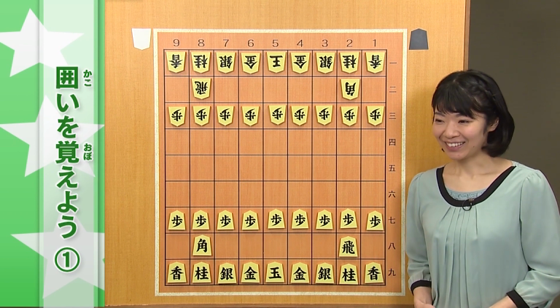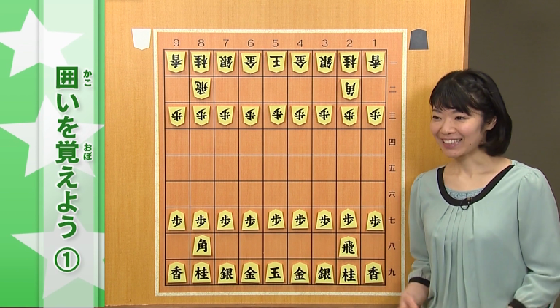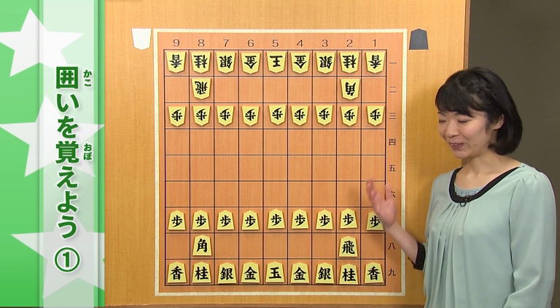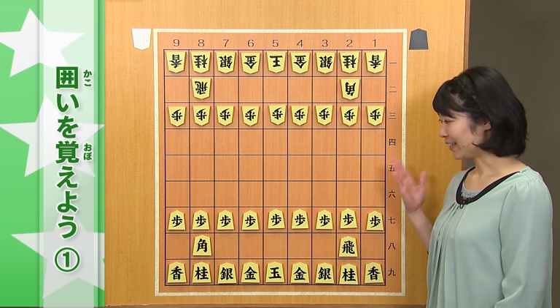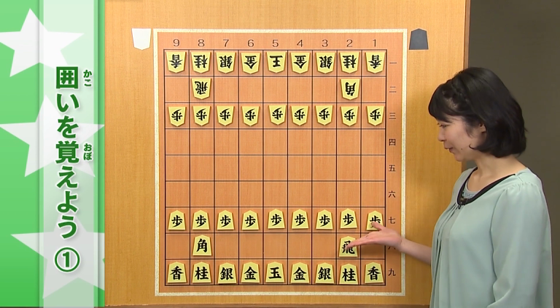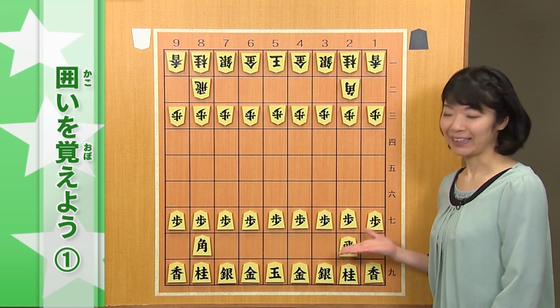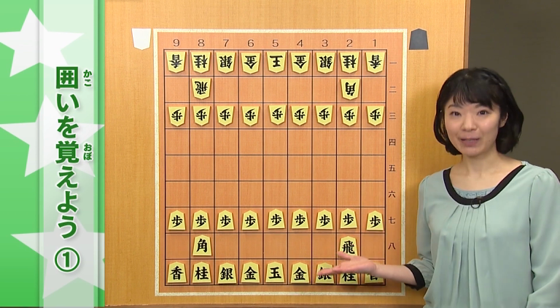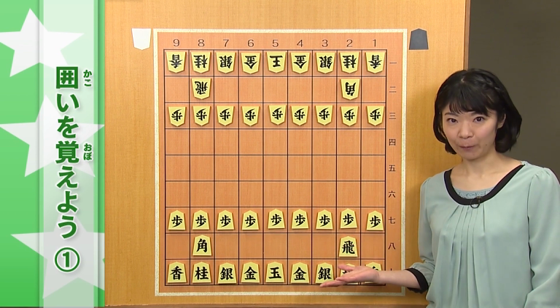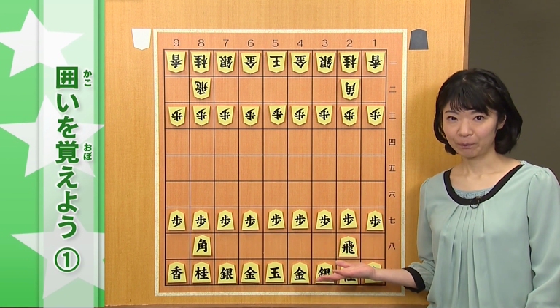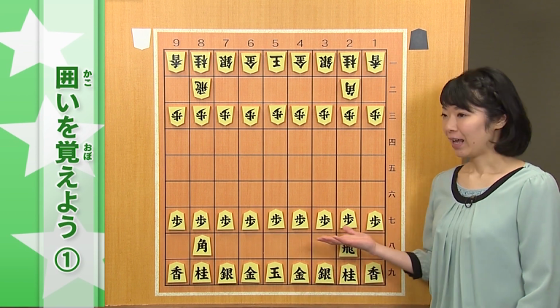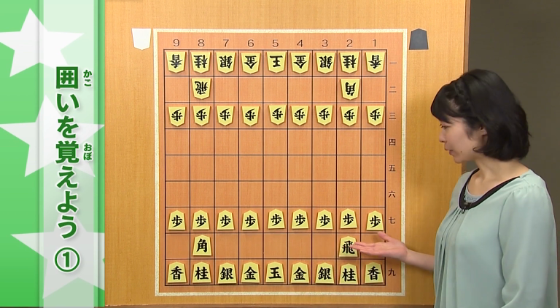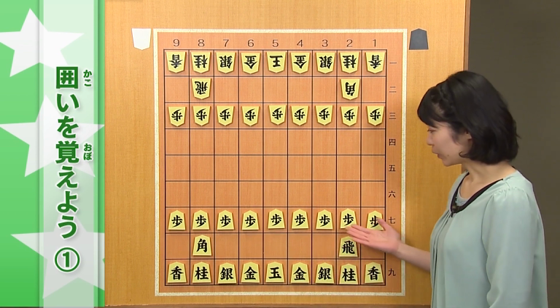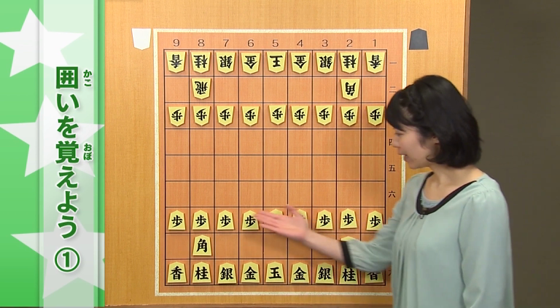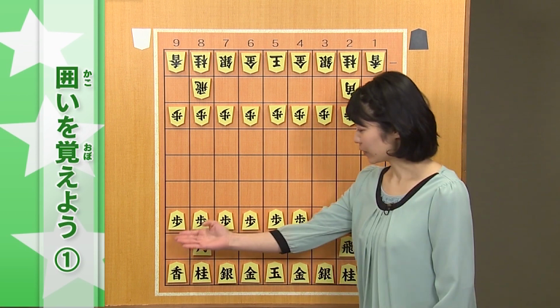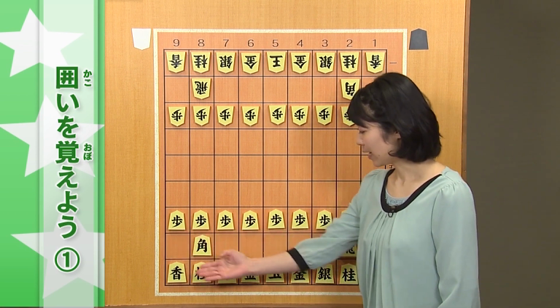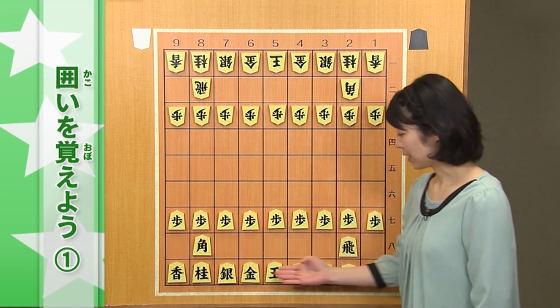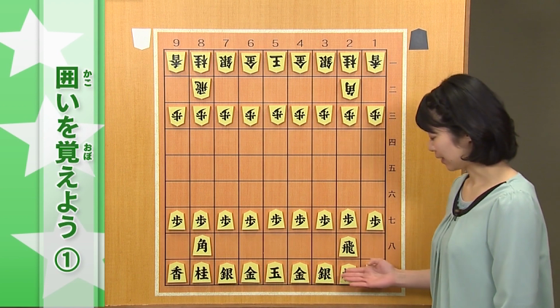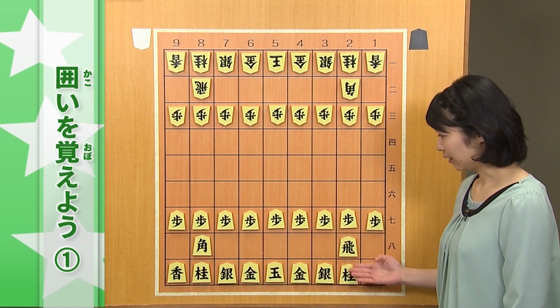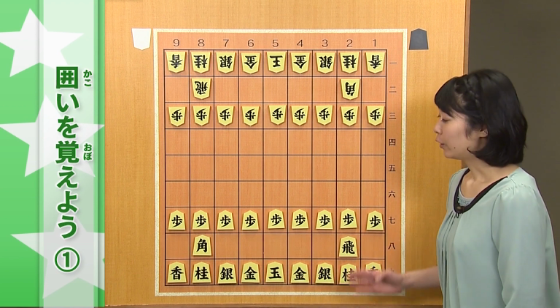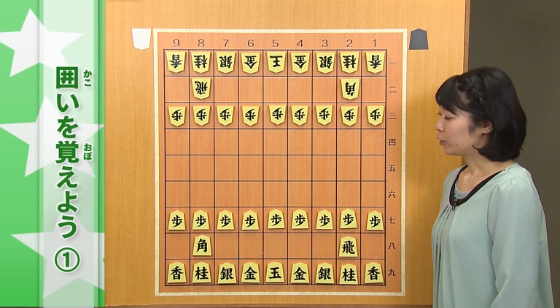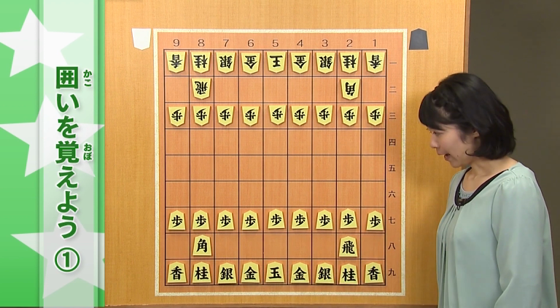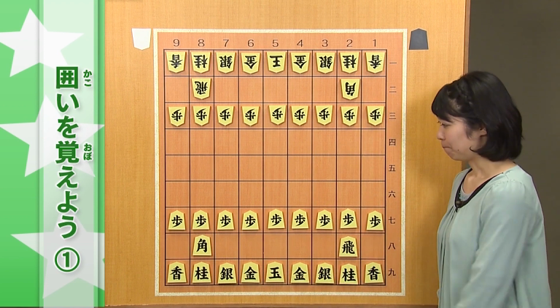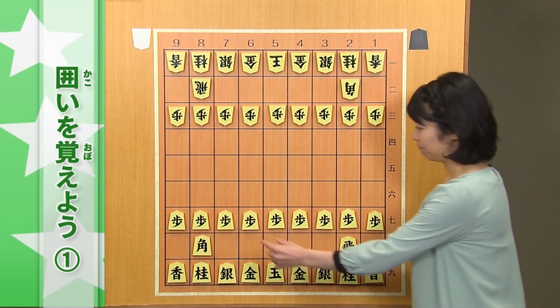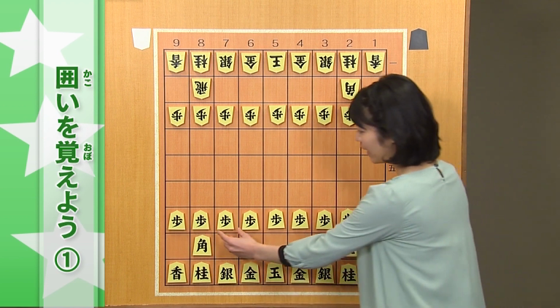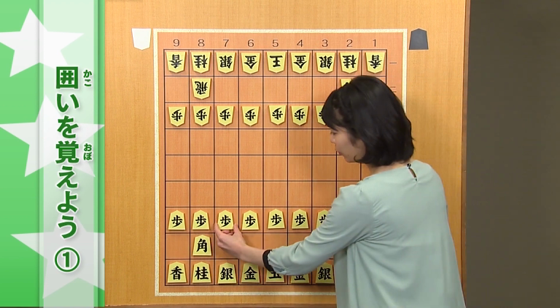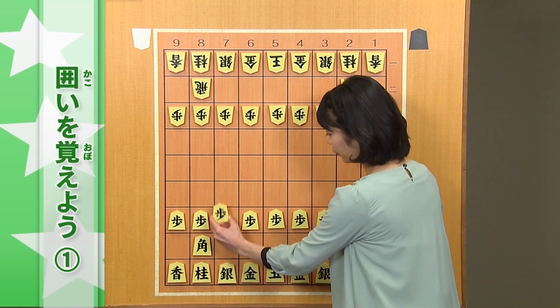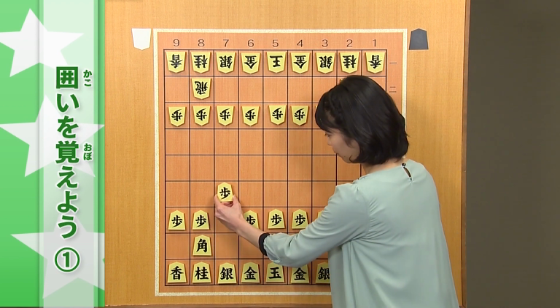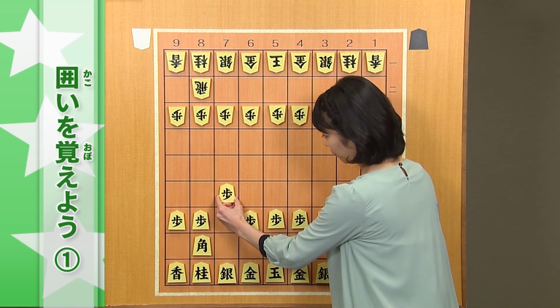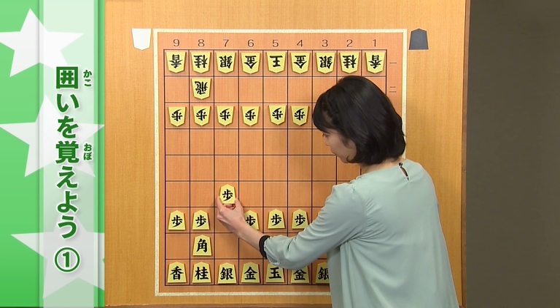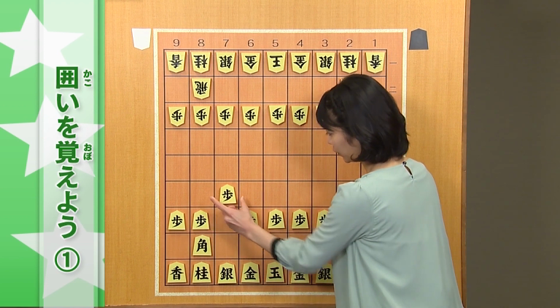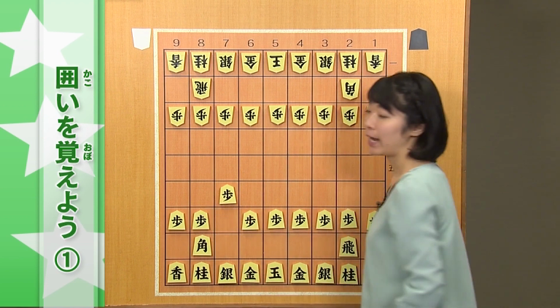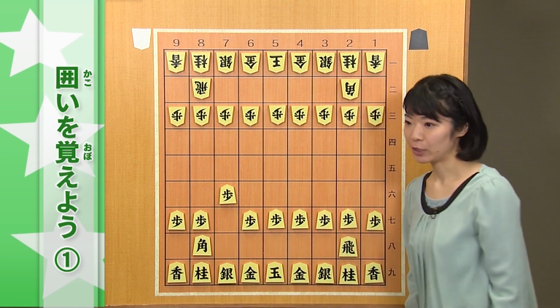それでは早速、手順をやっていきましょう。まずこのスタートの地点なんですが、初手、7六歩とついてあげましょう。